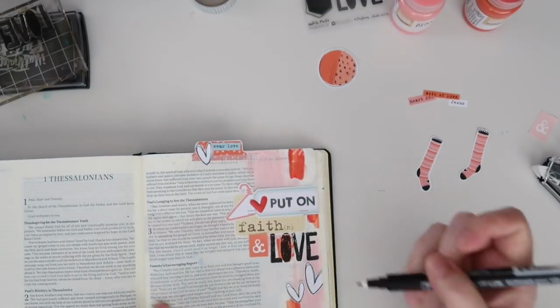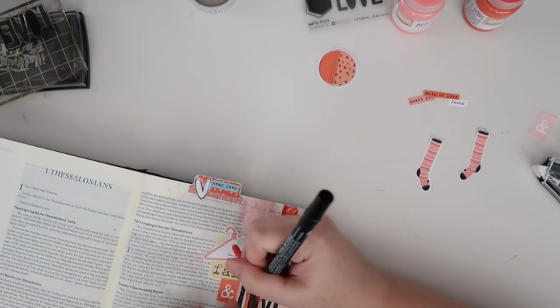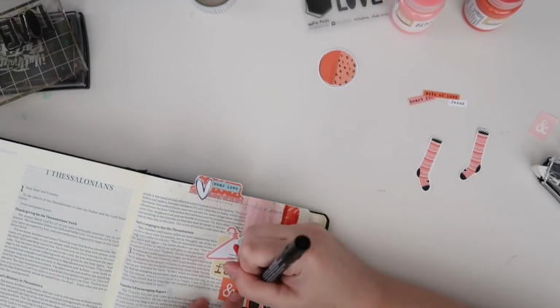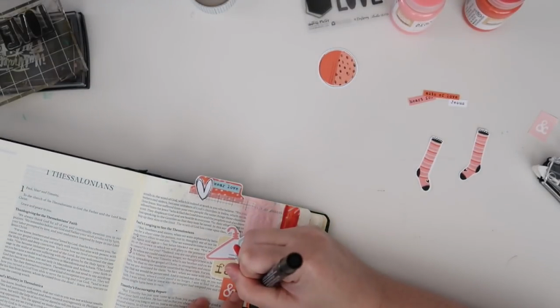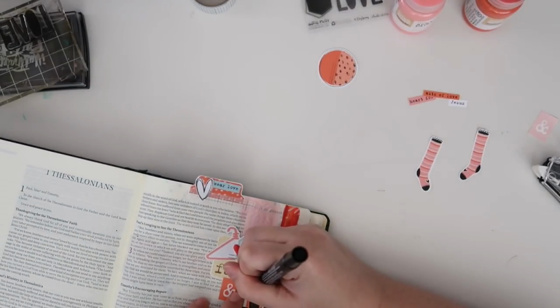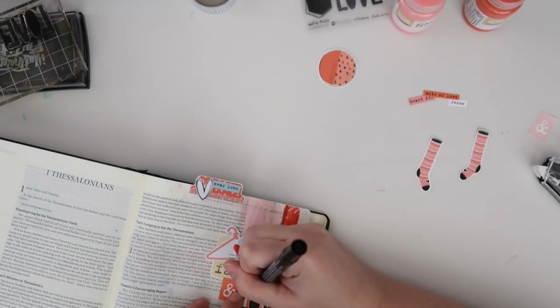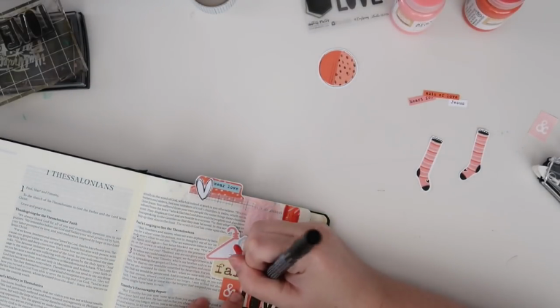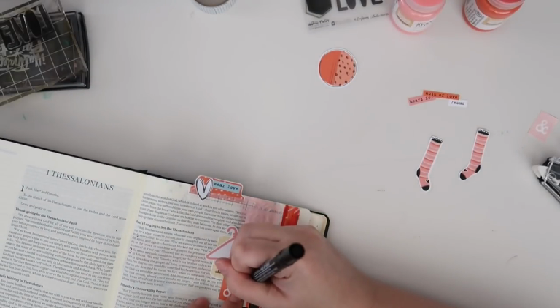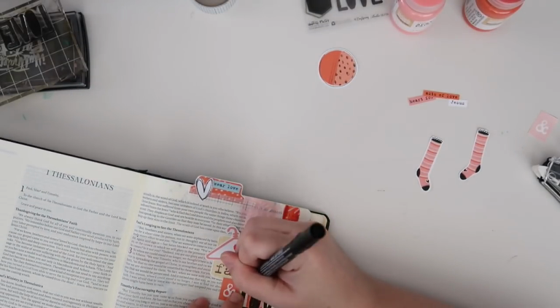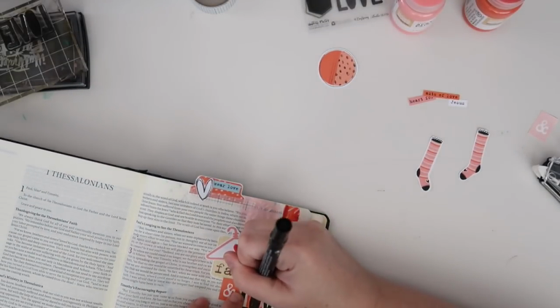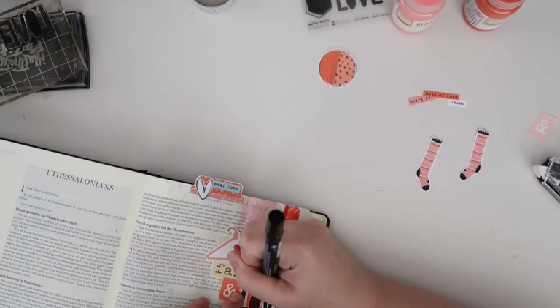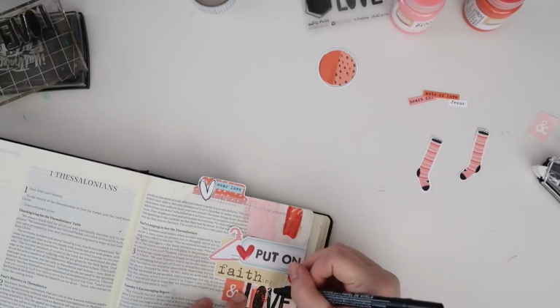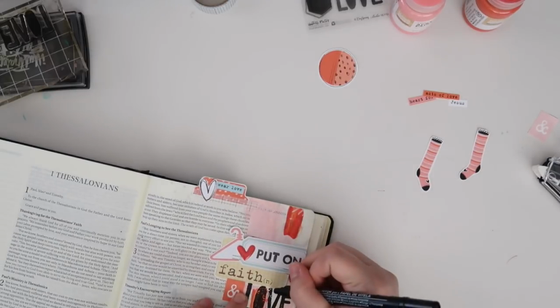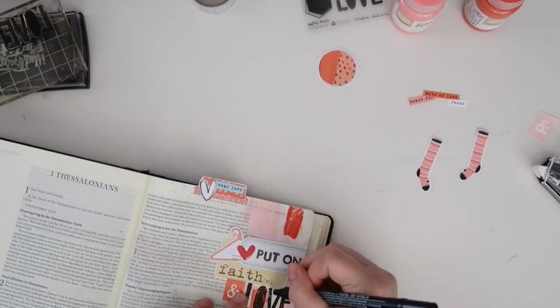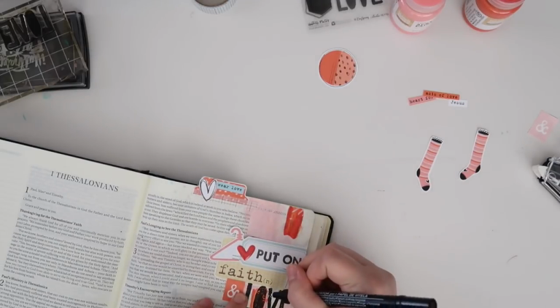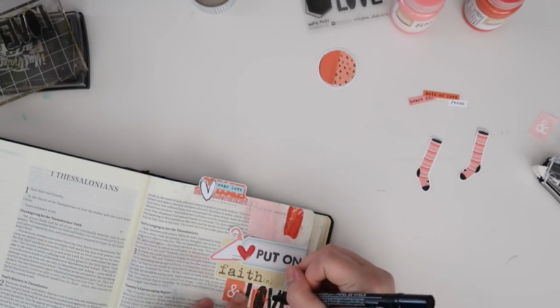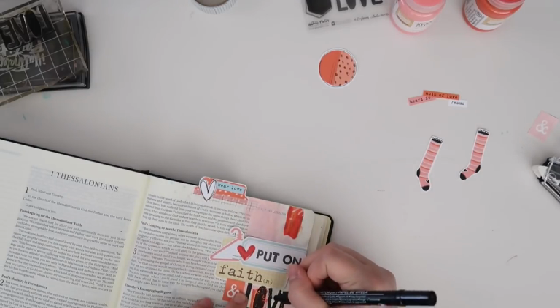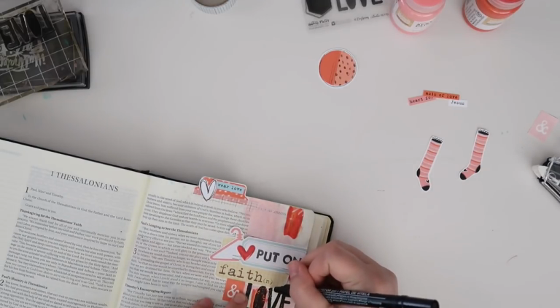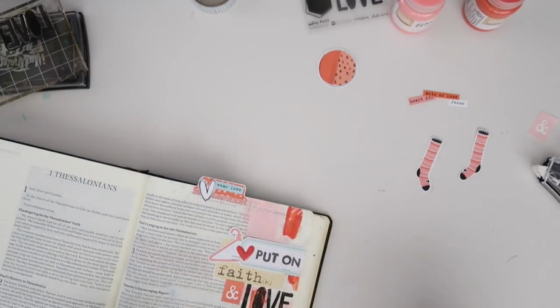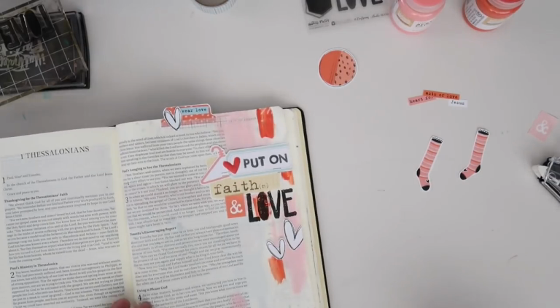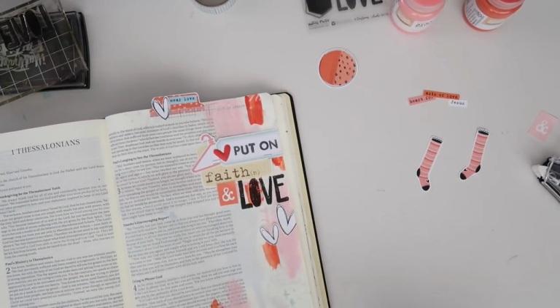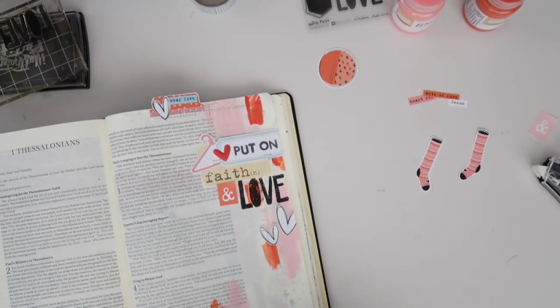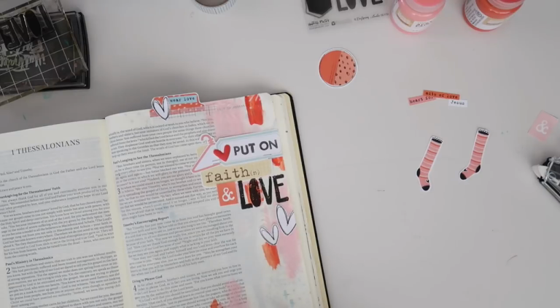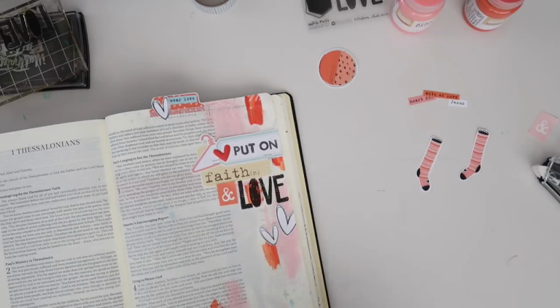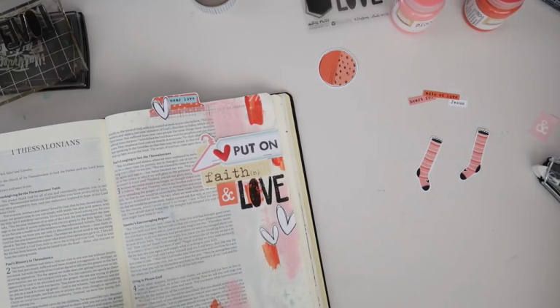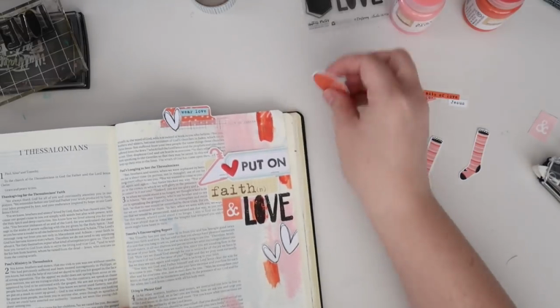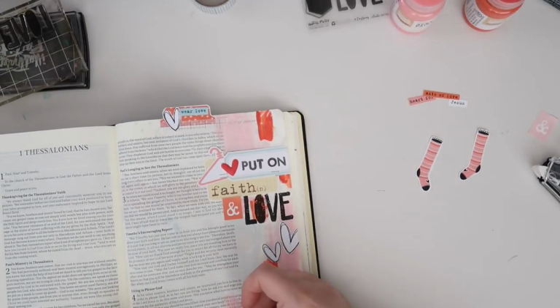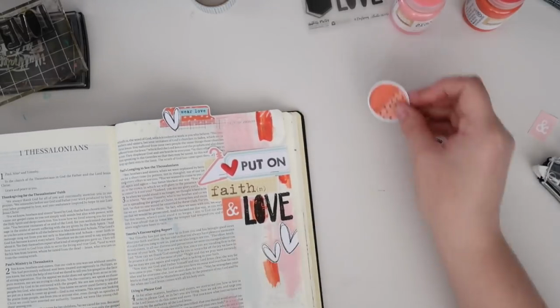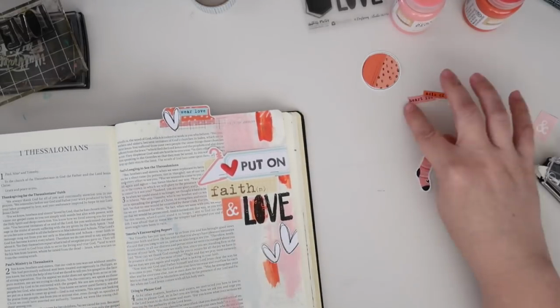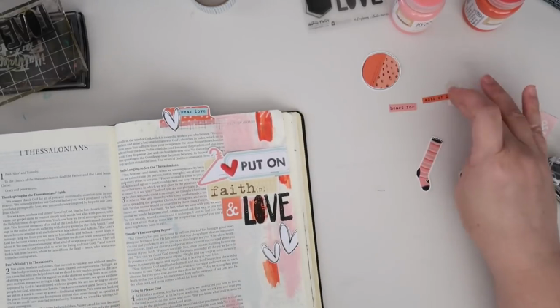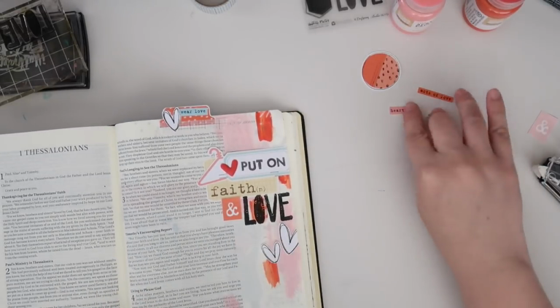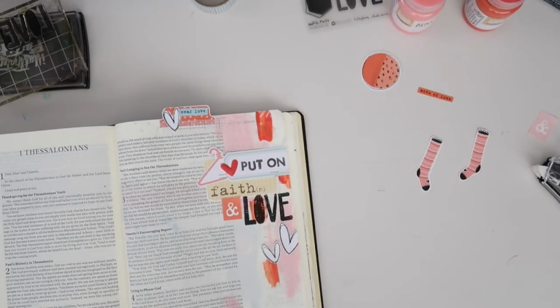Here I'm using the Zig Vellum Writer to go ahead and color in some of those spaces that didn't get even coverage. I probably shouldn't have used the texture paste through the stencil until after I'd done my stamping, but what are you going to do?